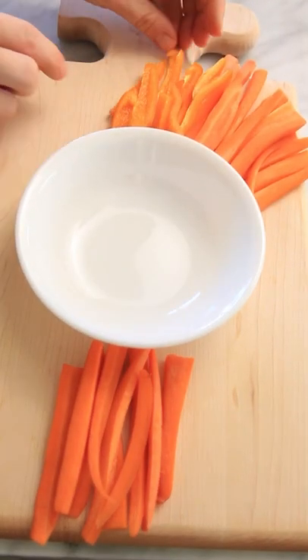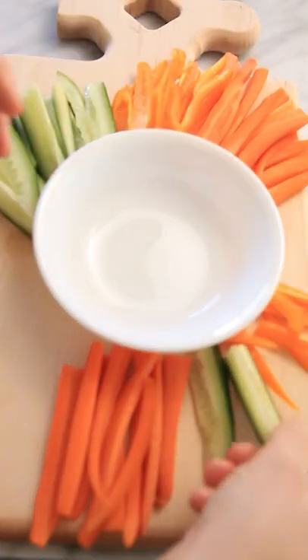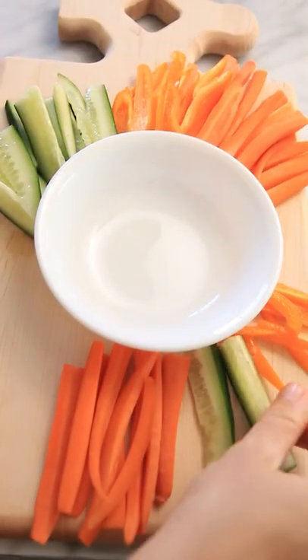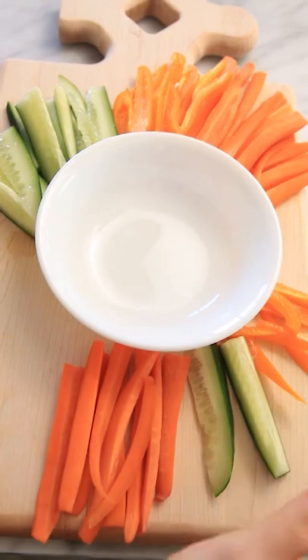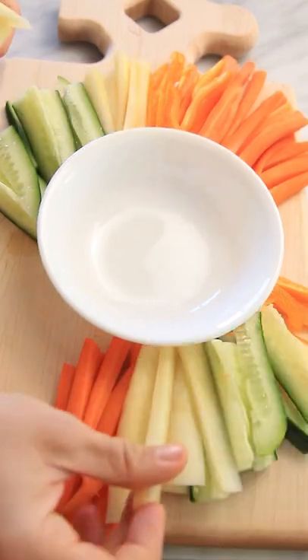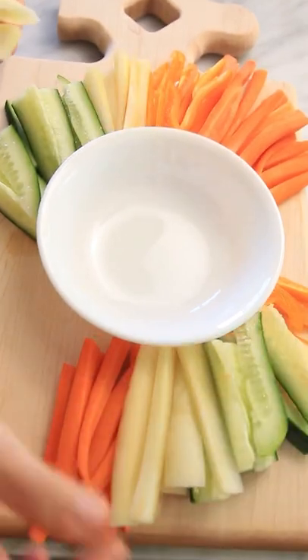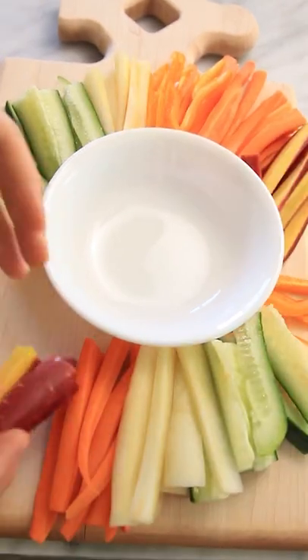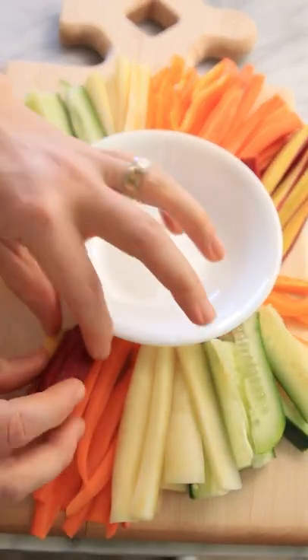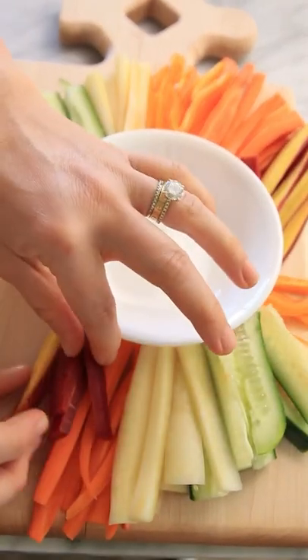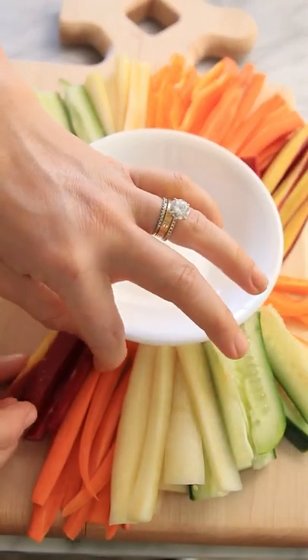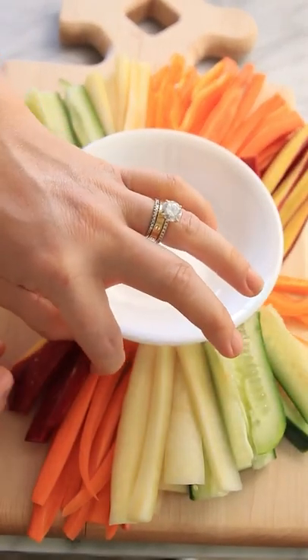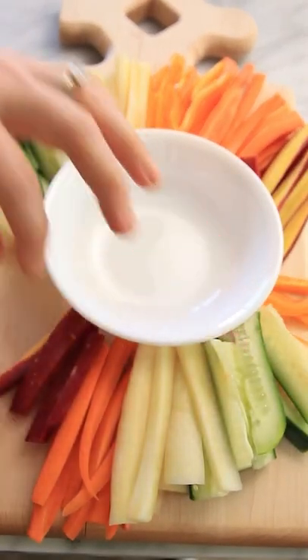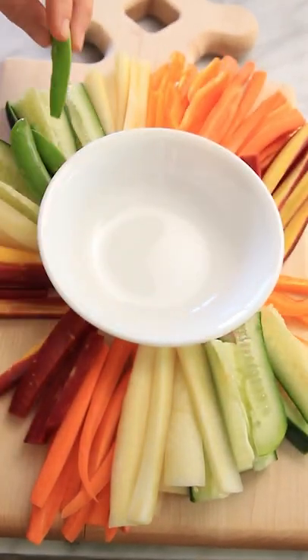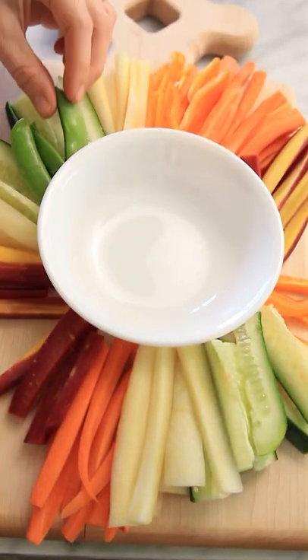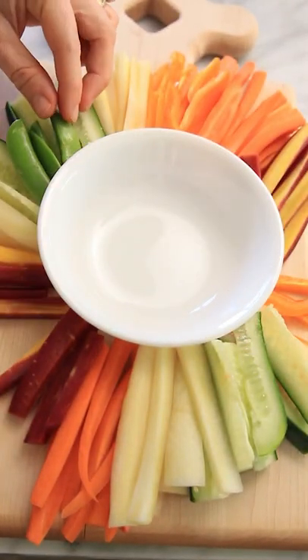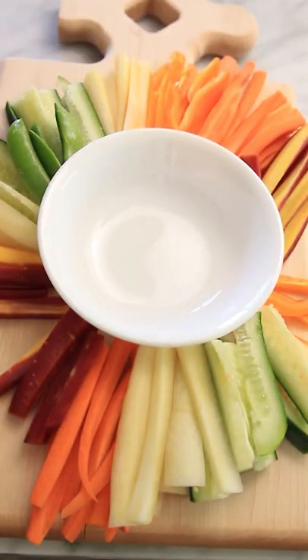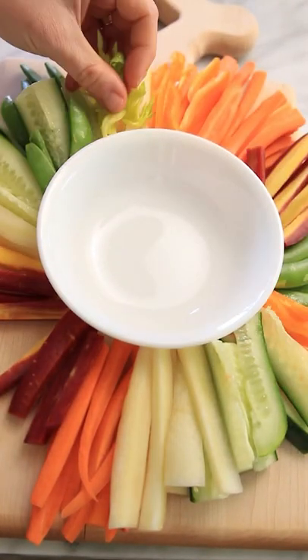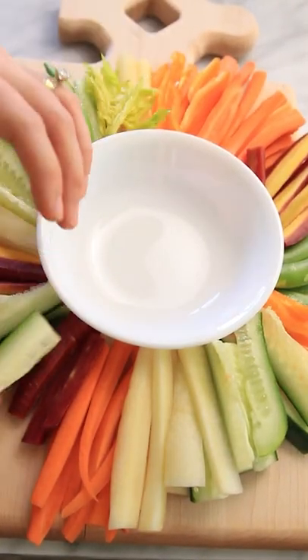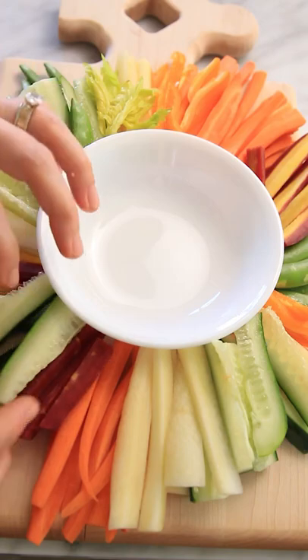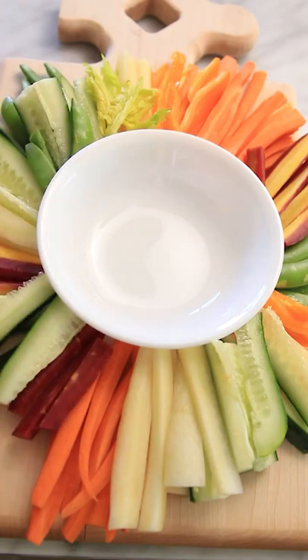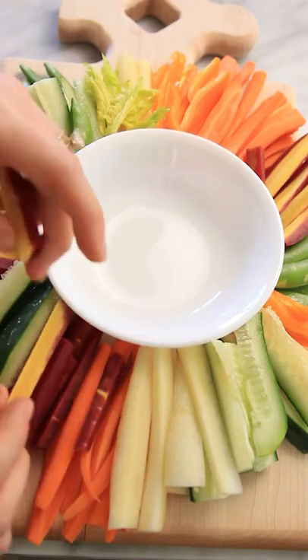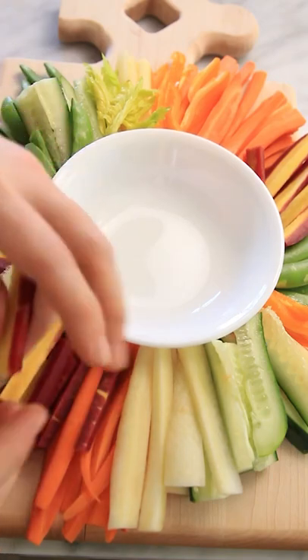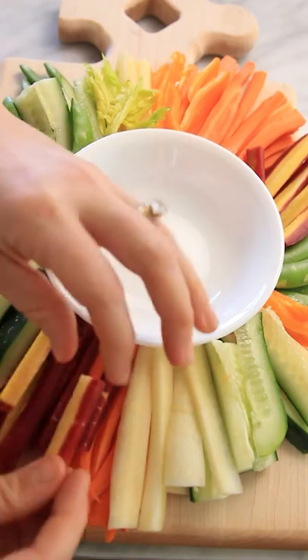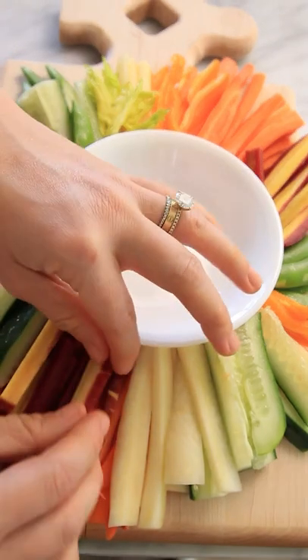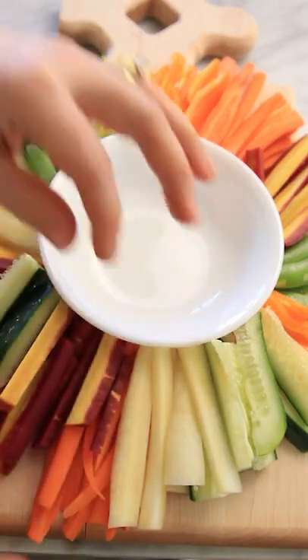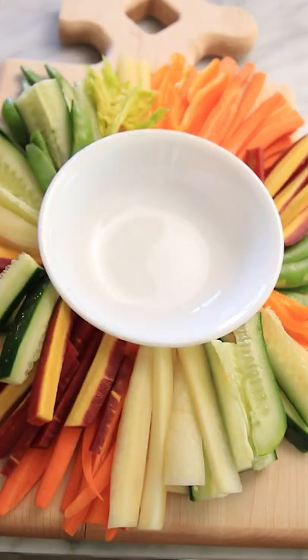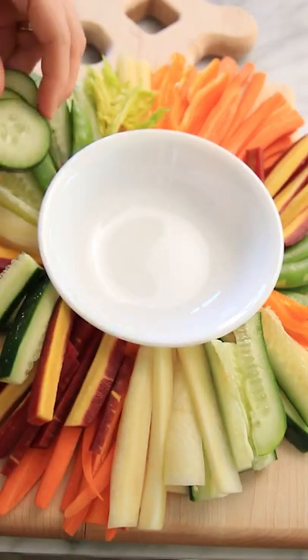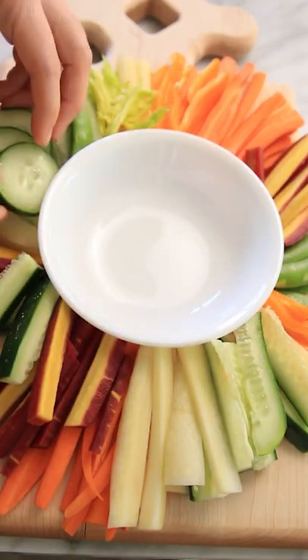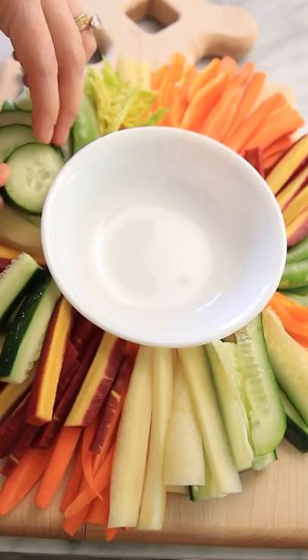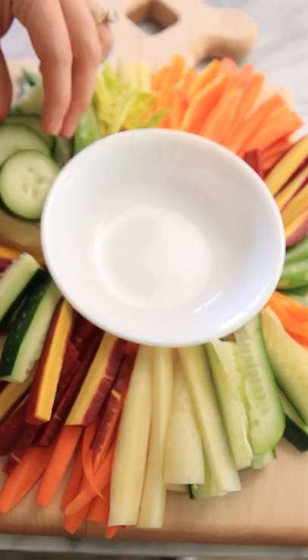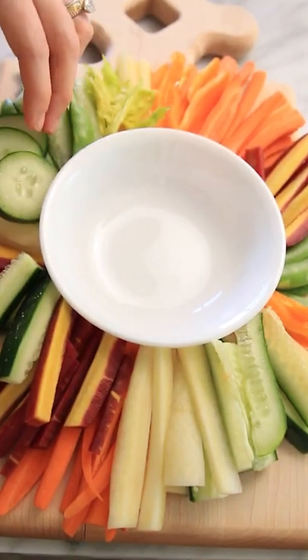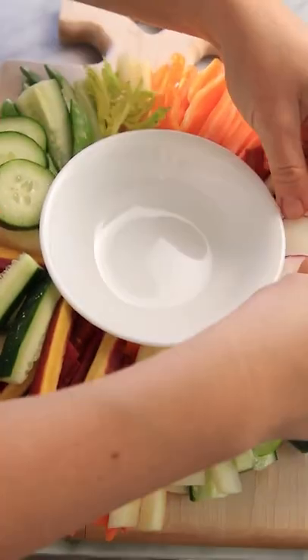I'm using rainbow carrots, regular and watermelon radishes, cucumbers, bell peppers, sugar snap peas, and even the centers of celery. For the cucumbers, I like to cut spears as well as slices.